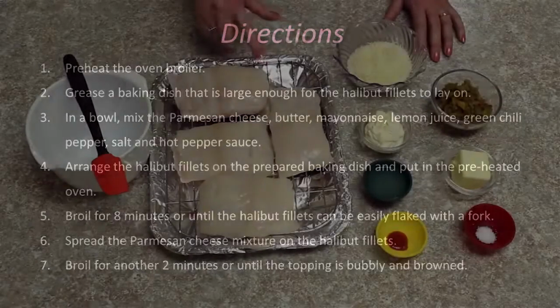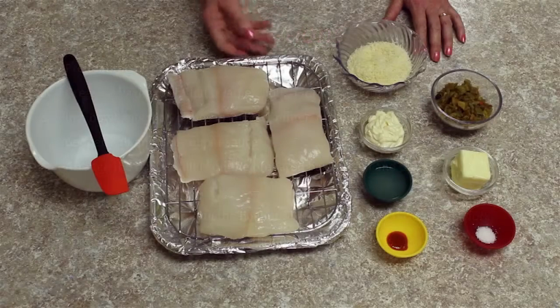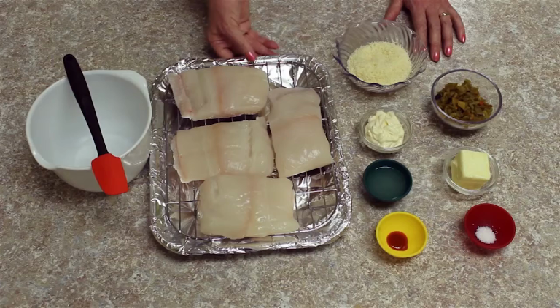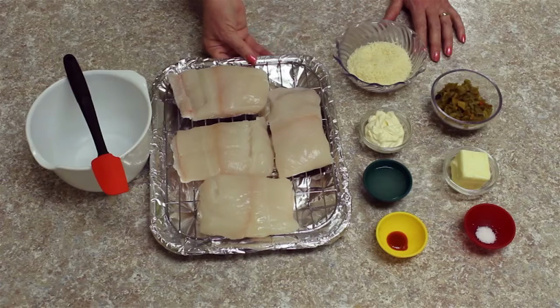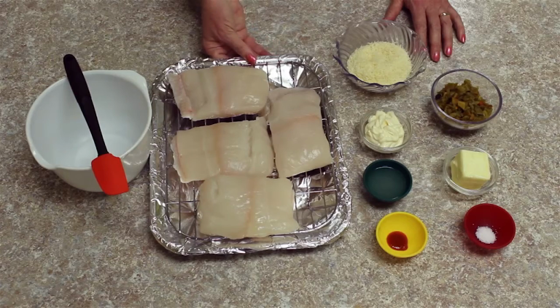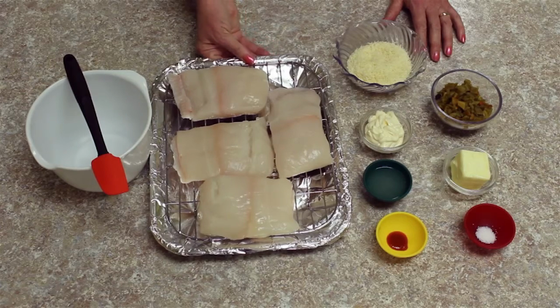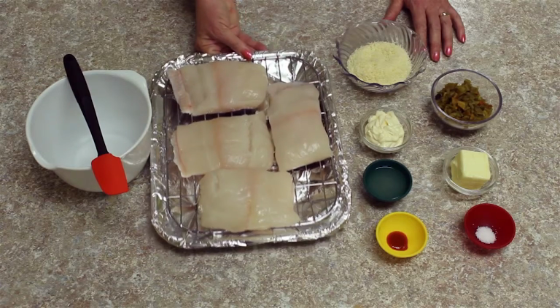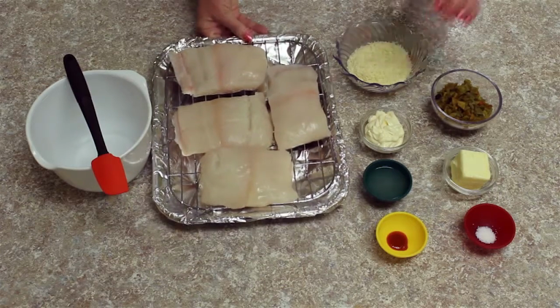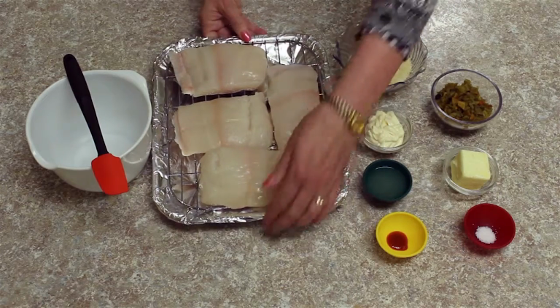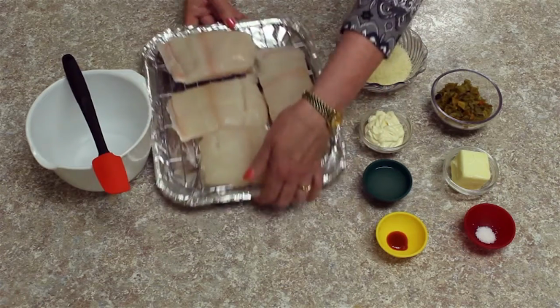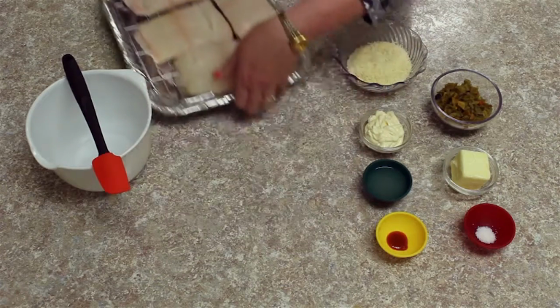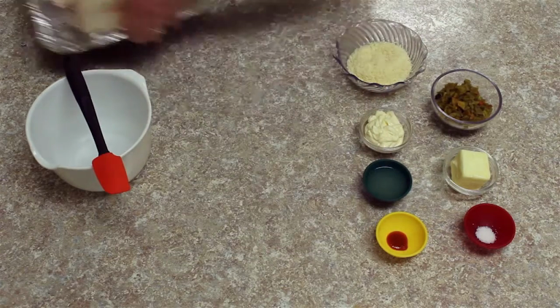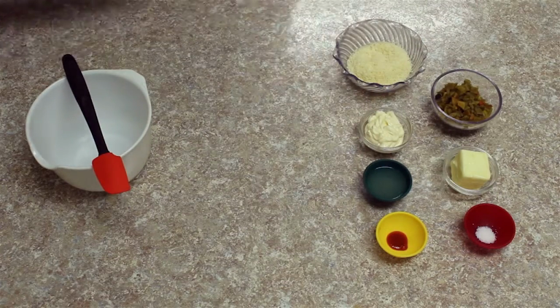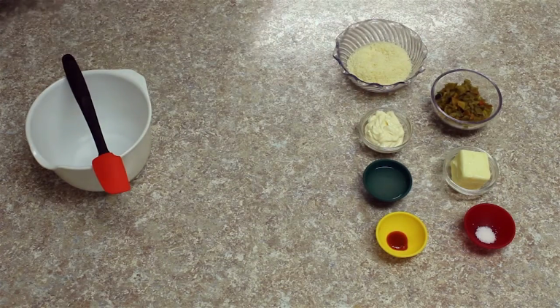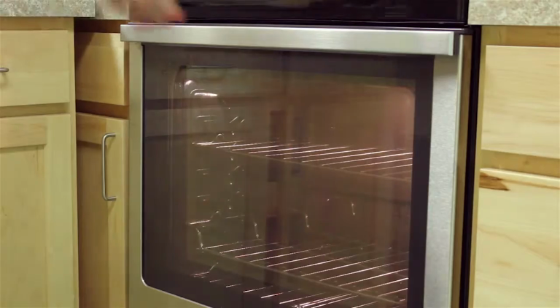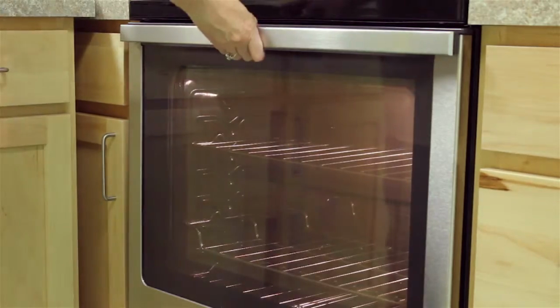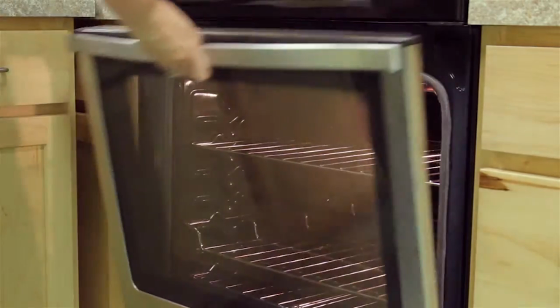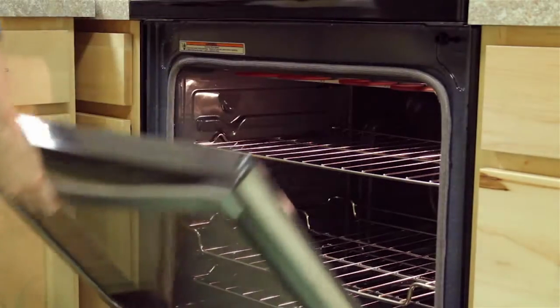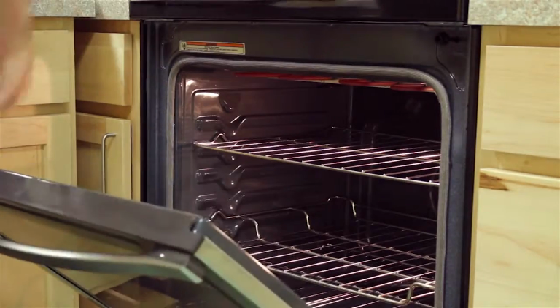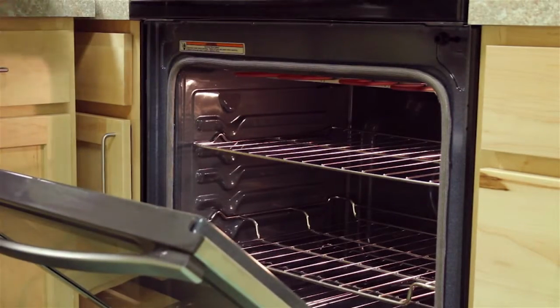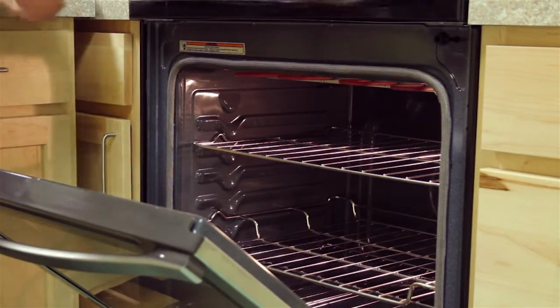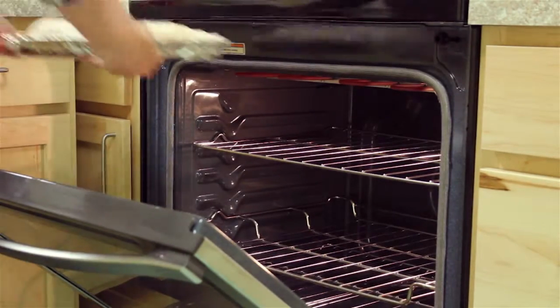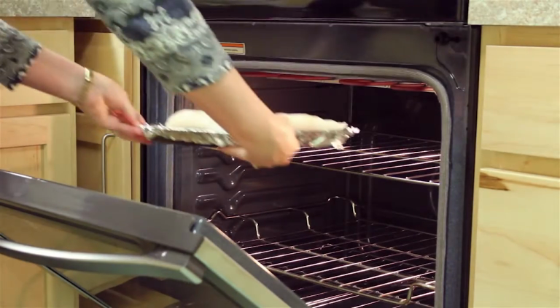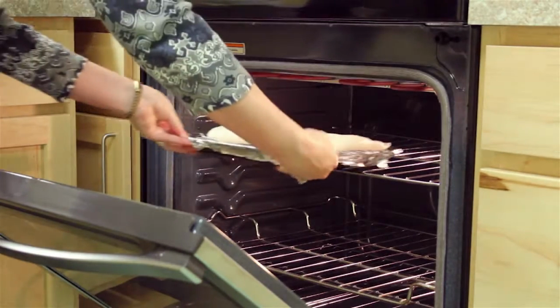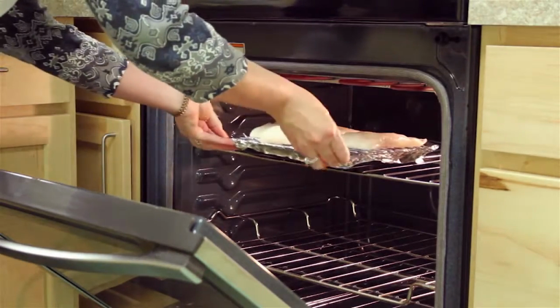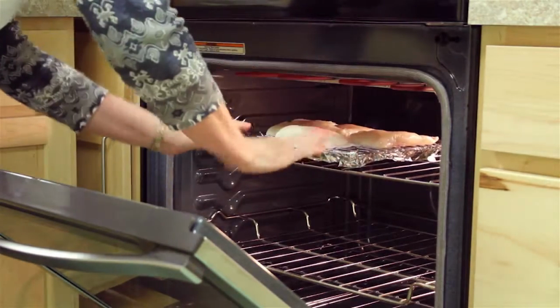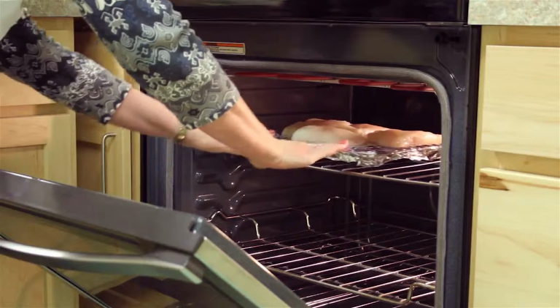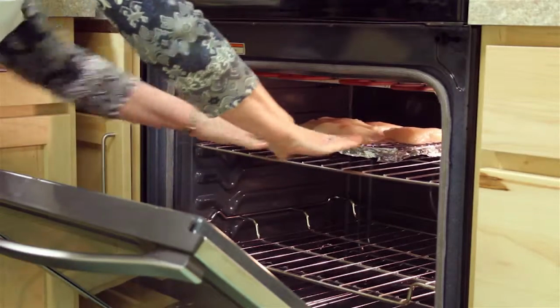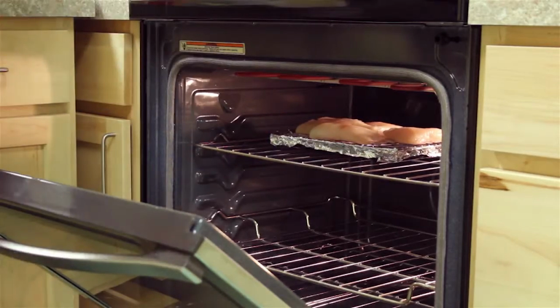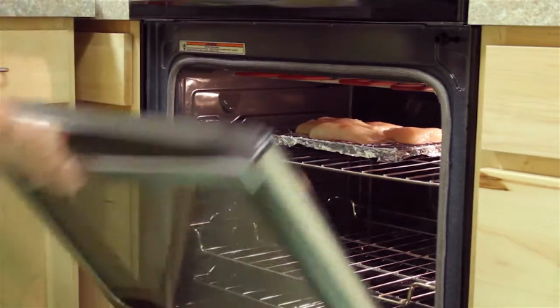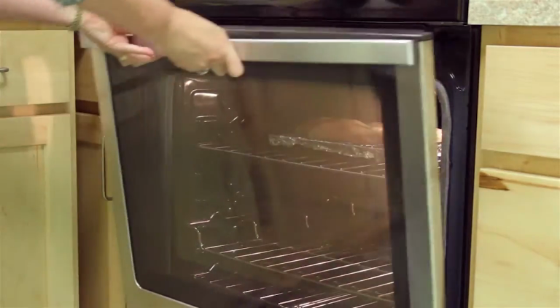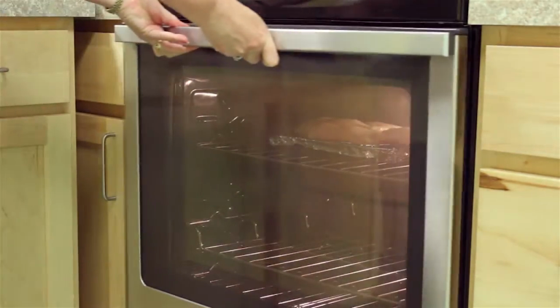This is Heavenly Halibut. You want to make sure your halibut pieces are as similar in size as possible. We're going to broil it first a little bit, probably about eight minutes. You want it mostly cooked but not all the way.